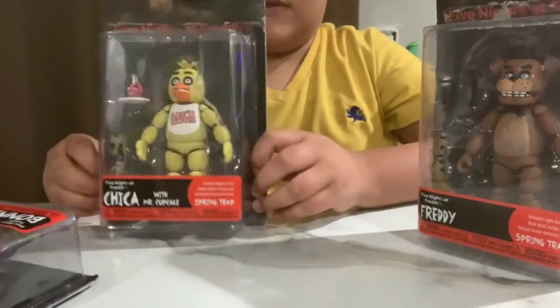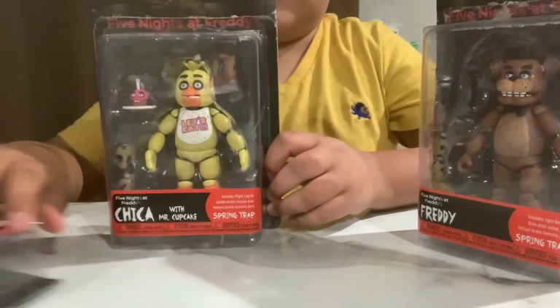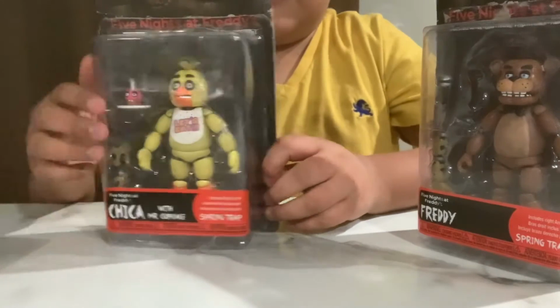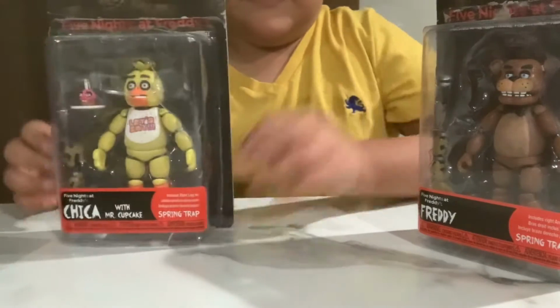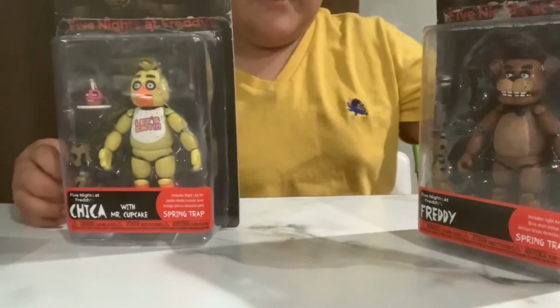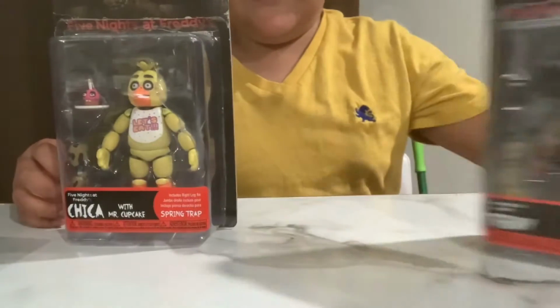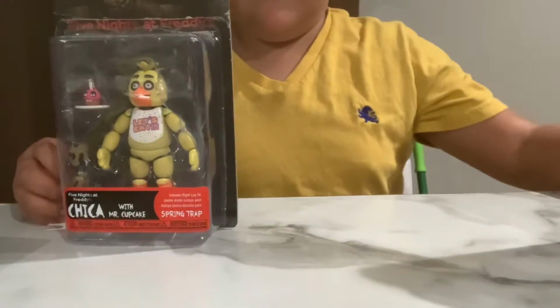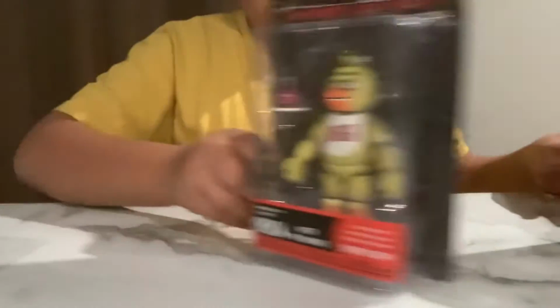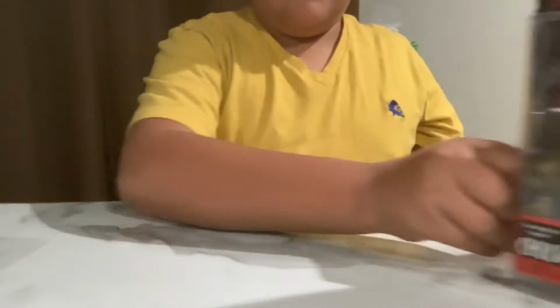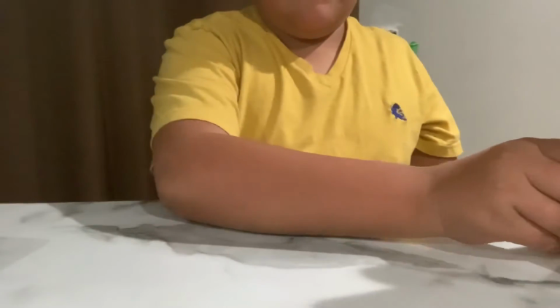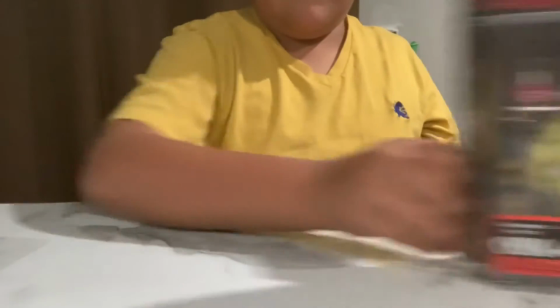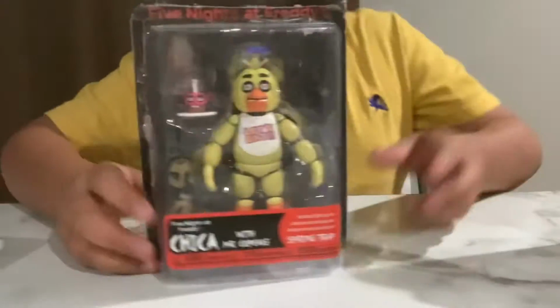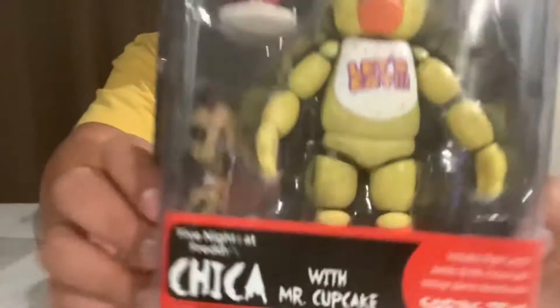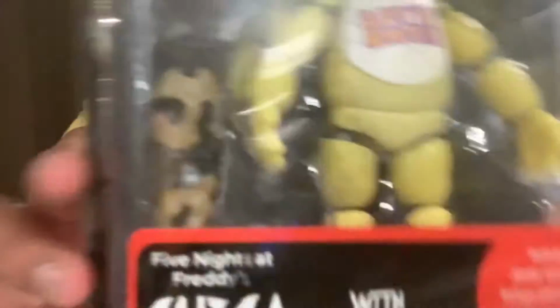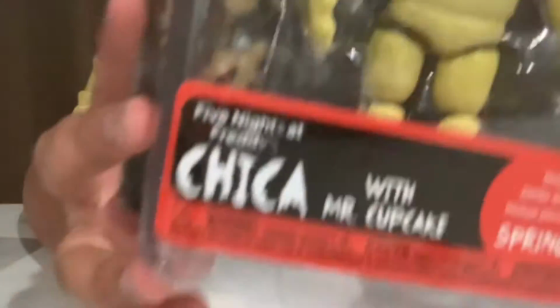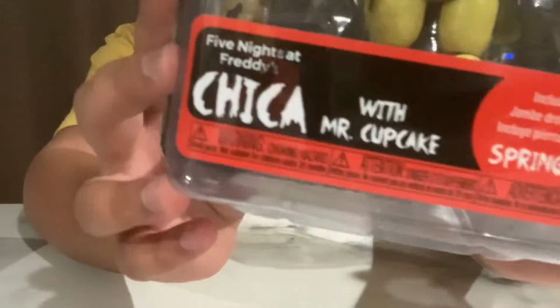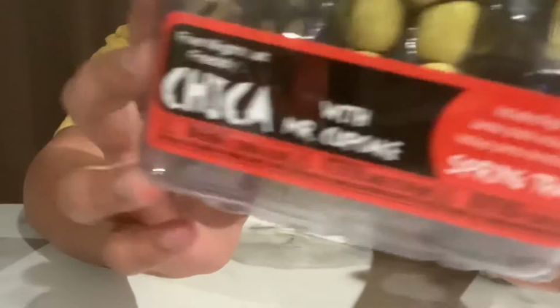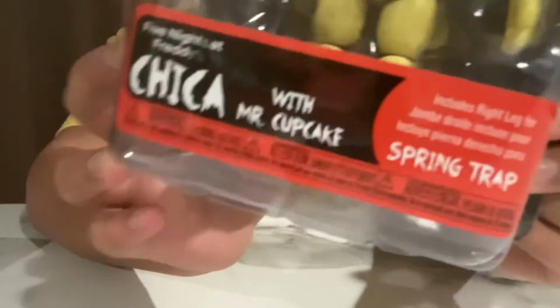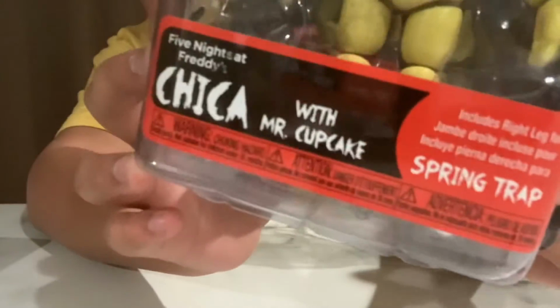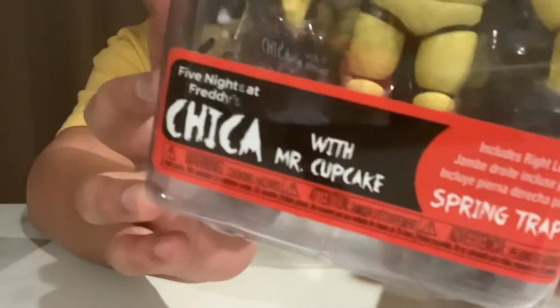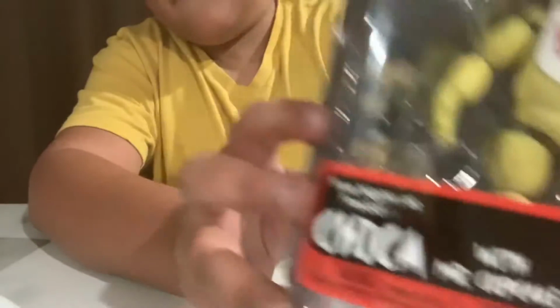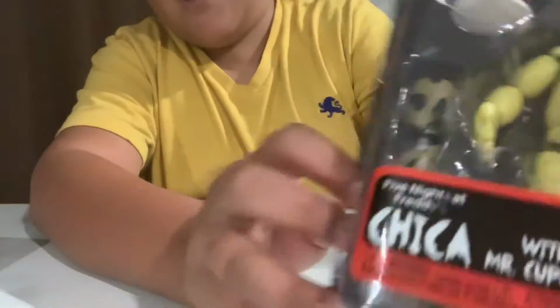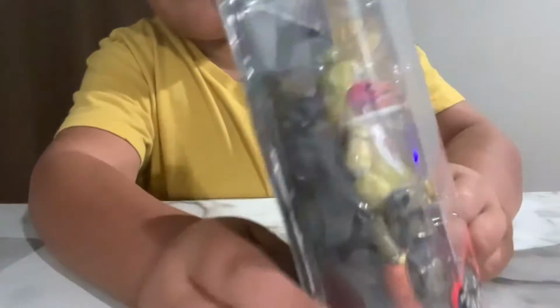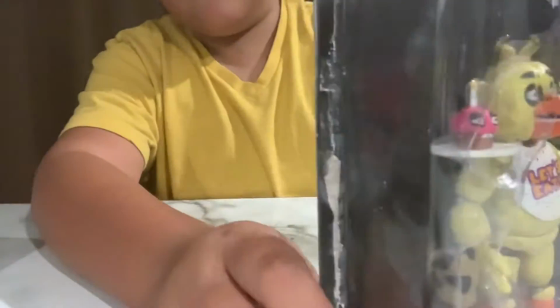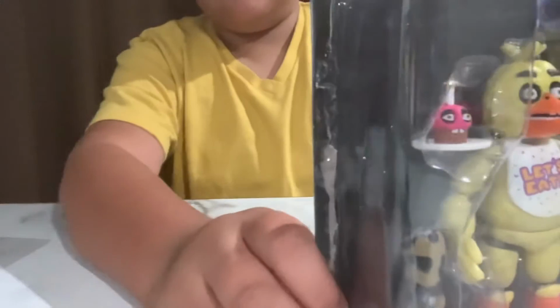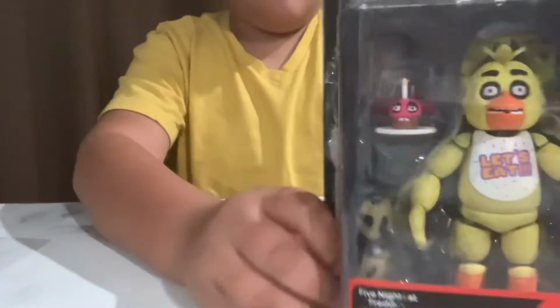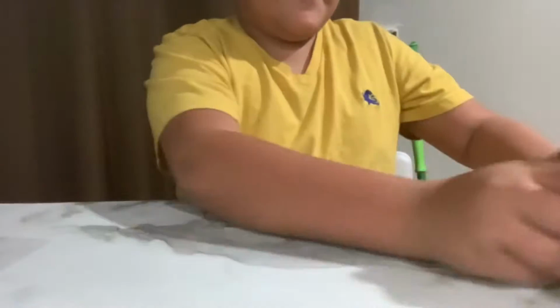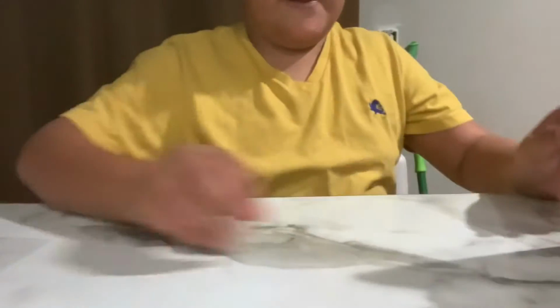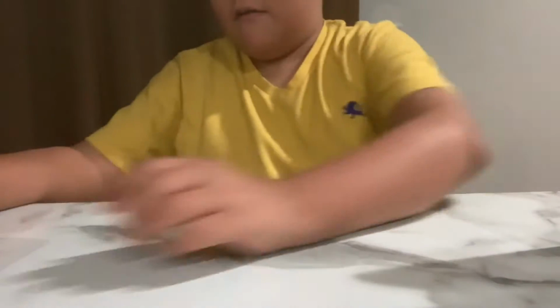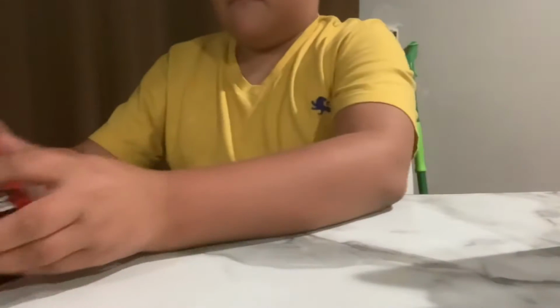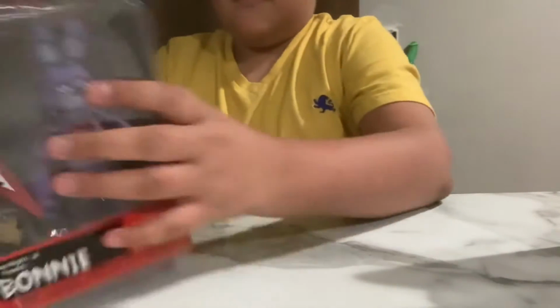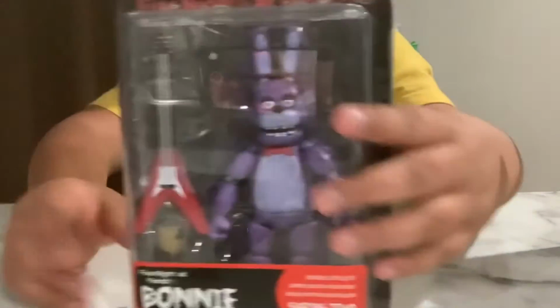So now we've got Chica. We've got the left leg. And then Bonnie.